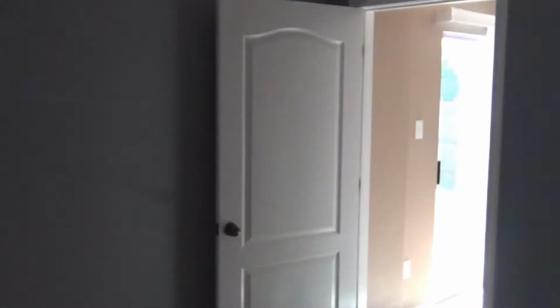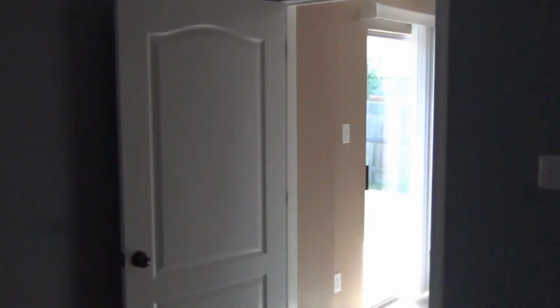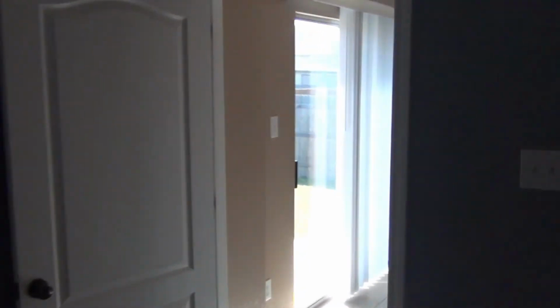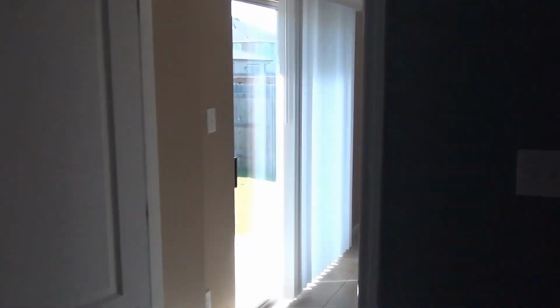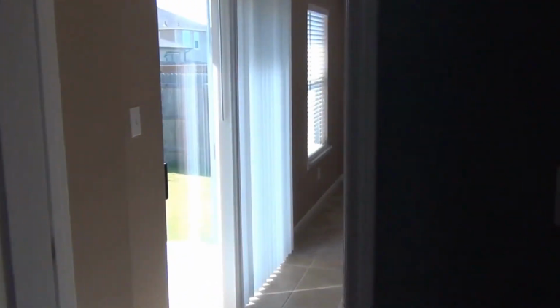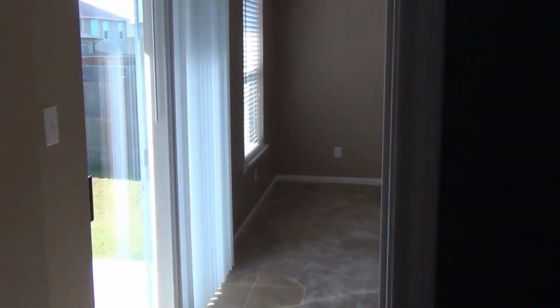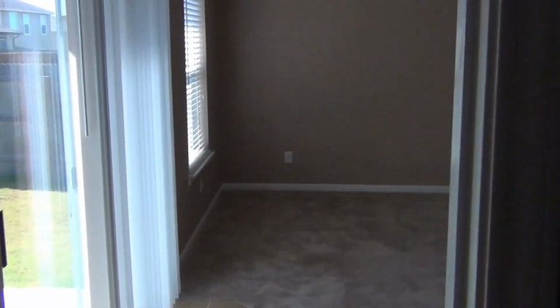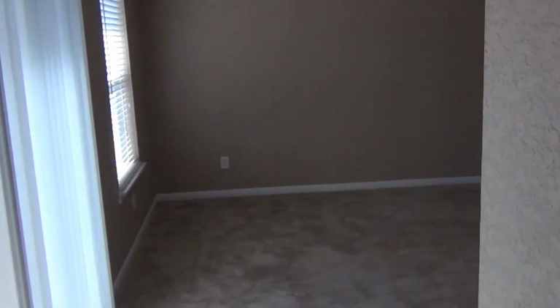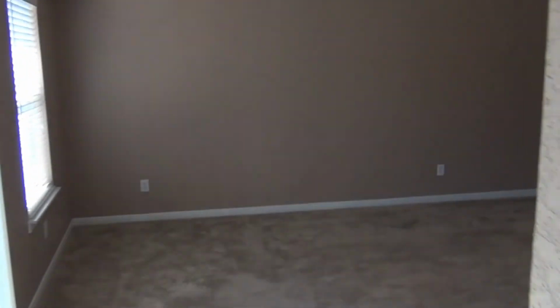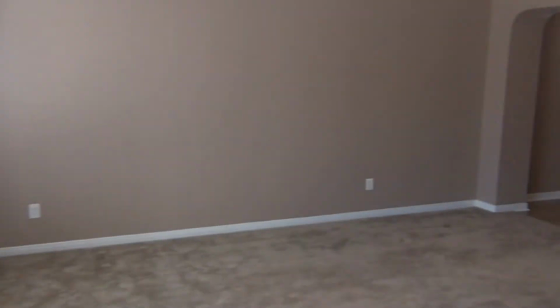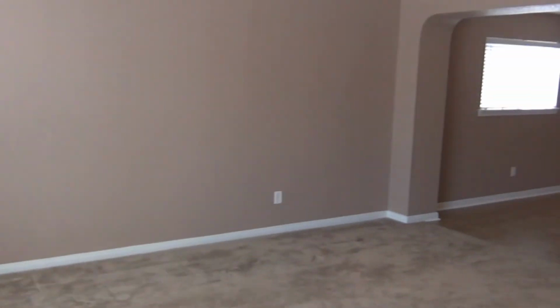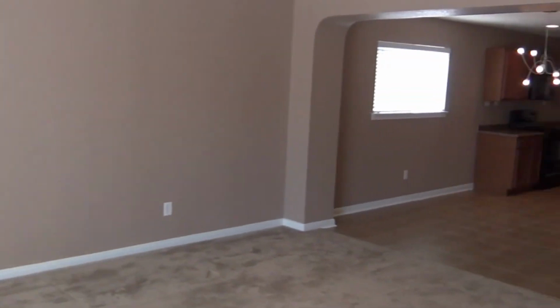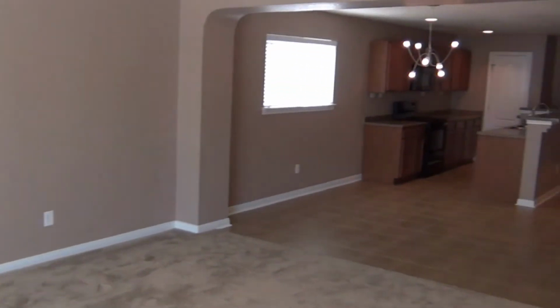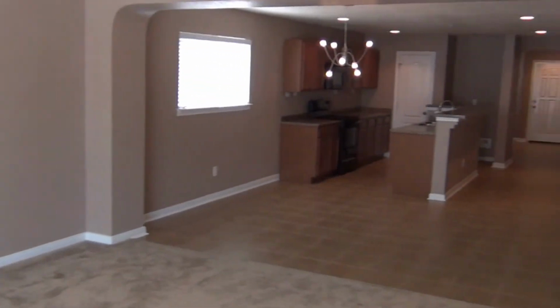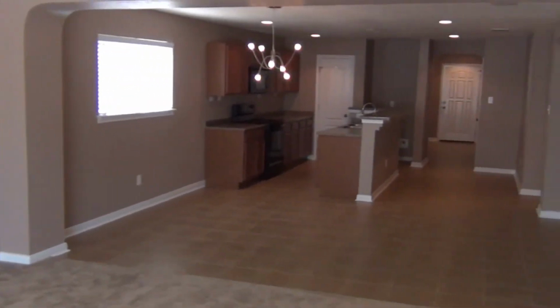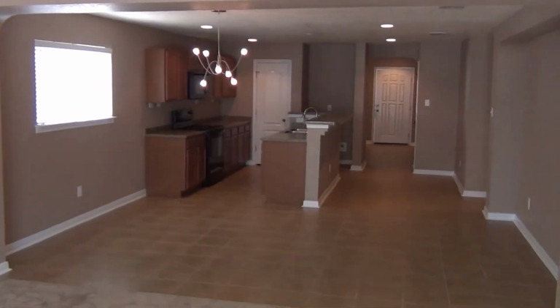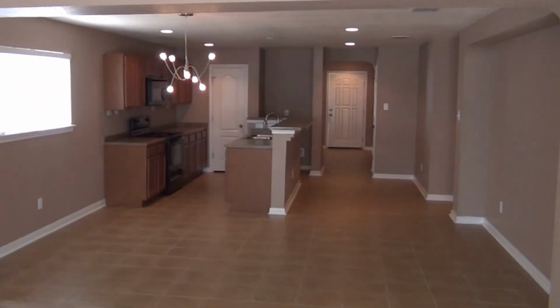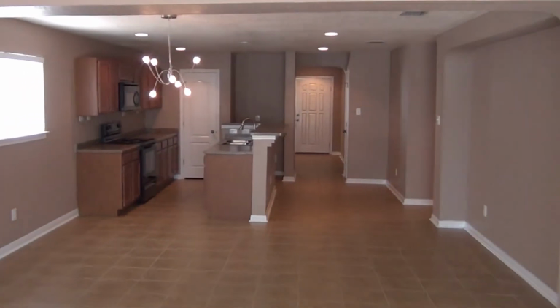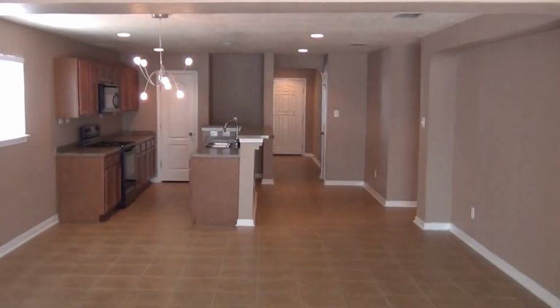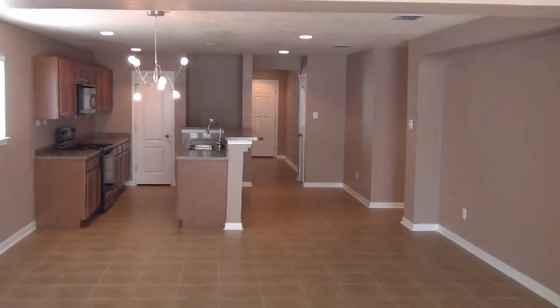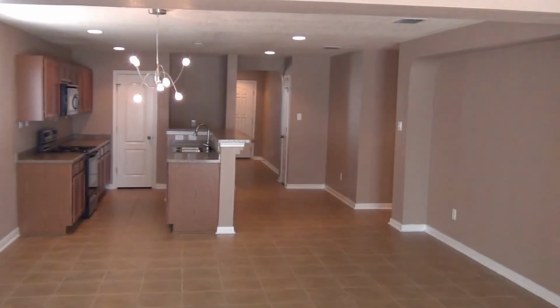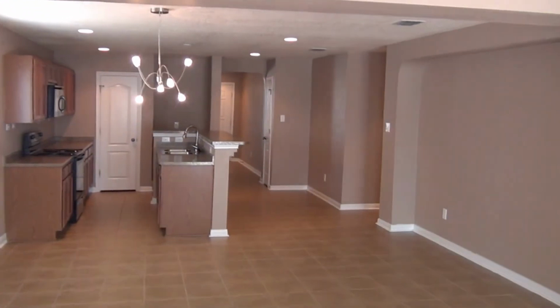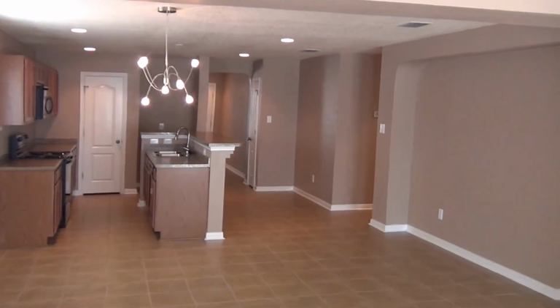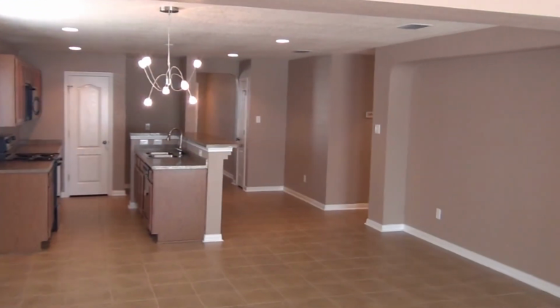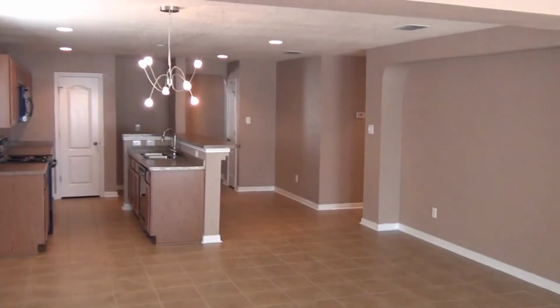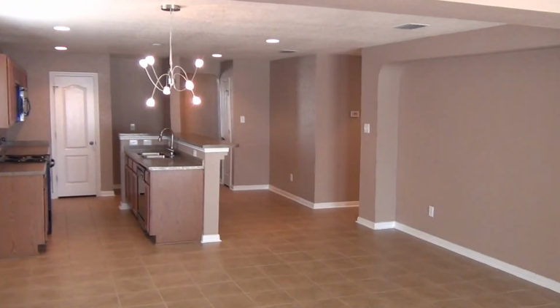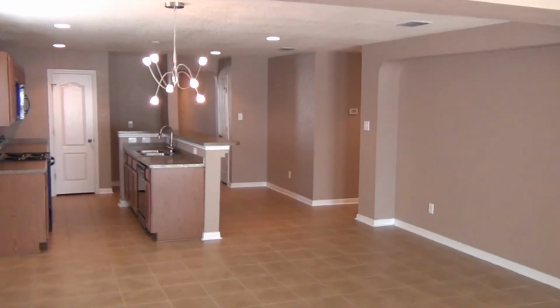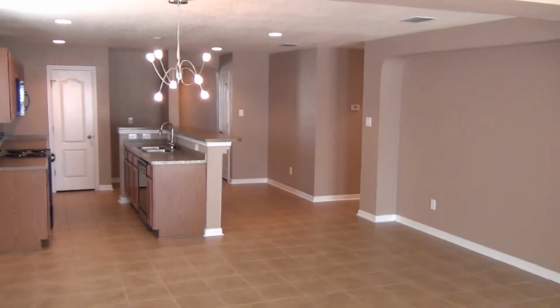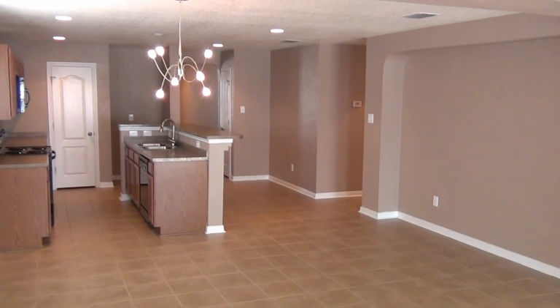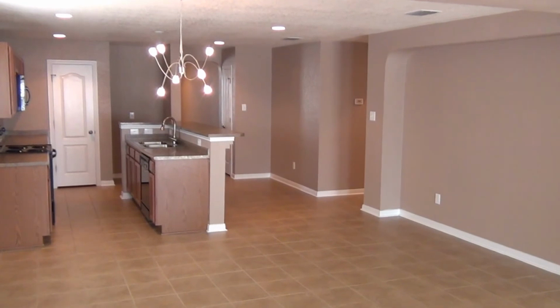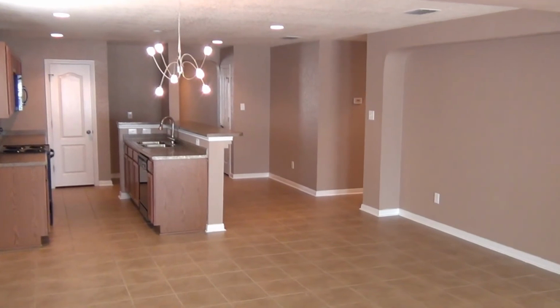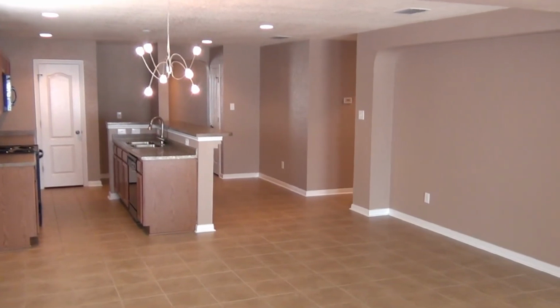Alright, that concludes the video tour of this home. Should you have any further questions, please feel free to get in touch with us at 210-497-8686, again 497-8686. We'll look forward to hearing from you. Take care.